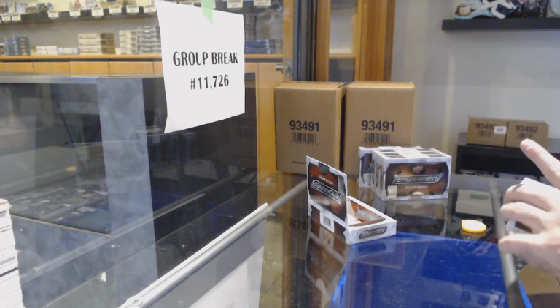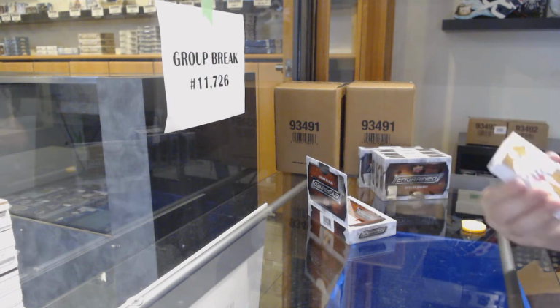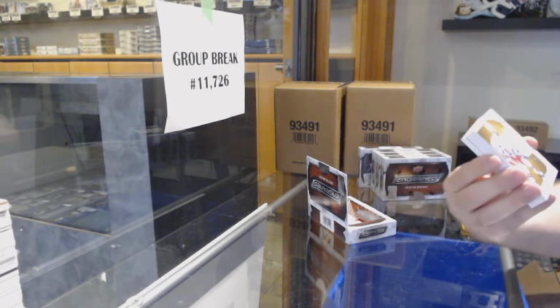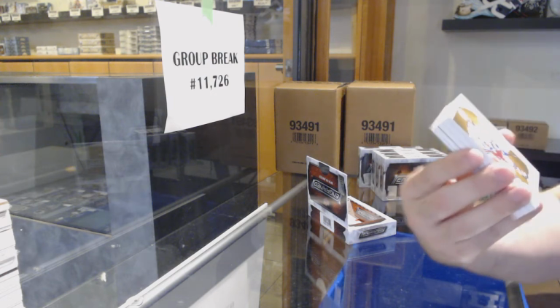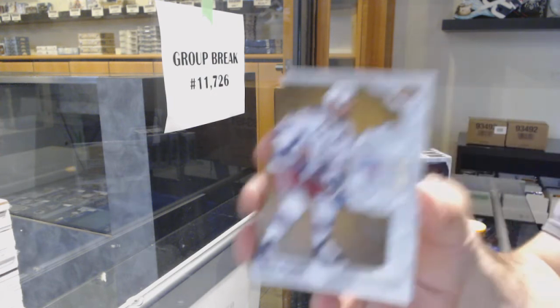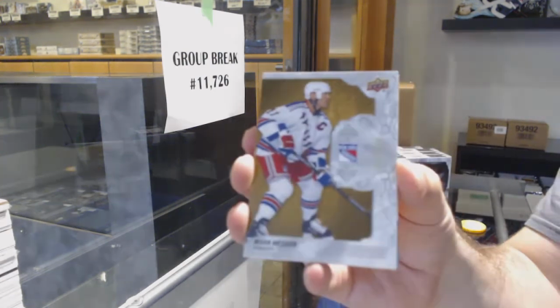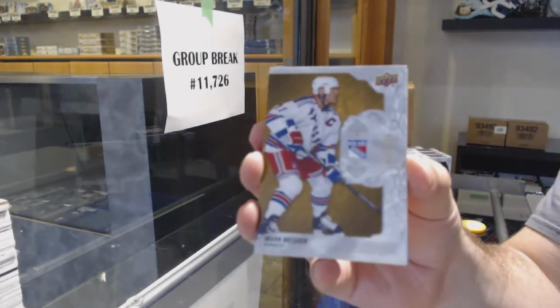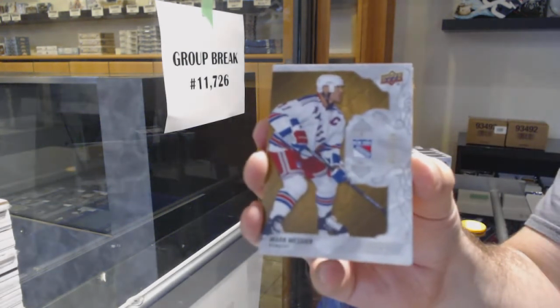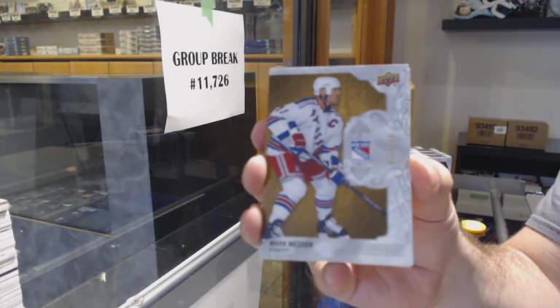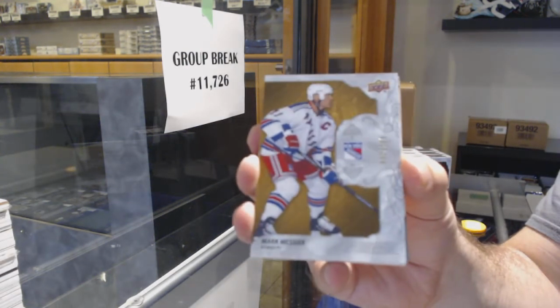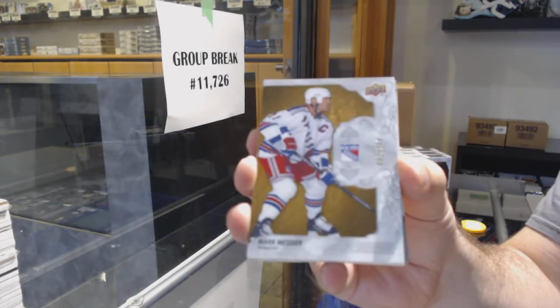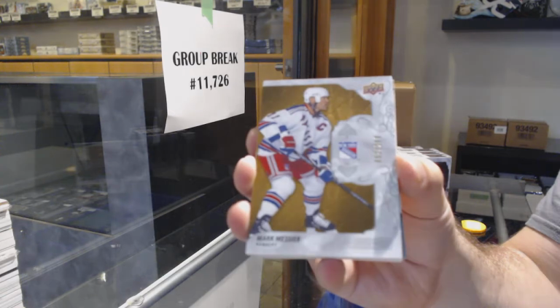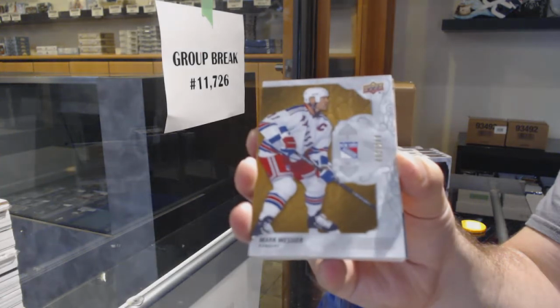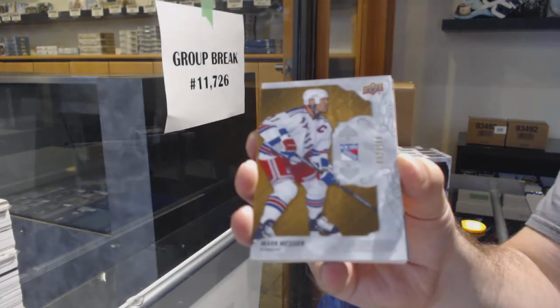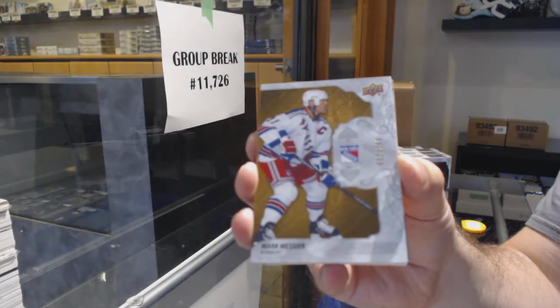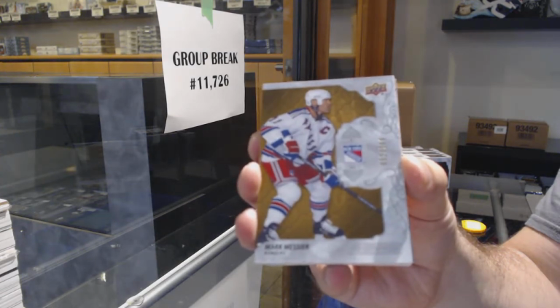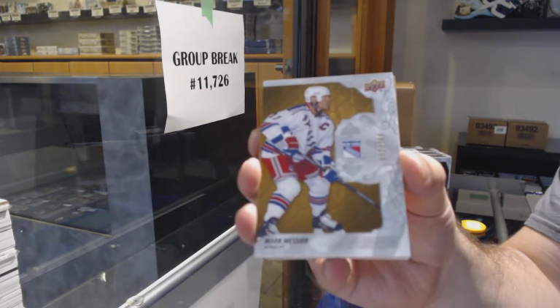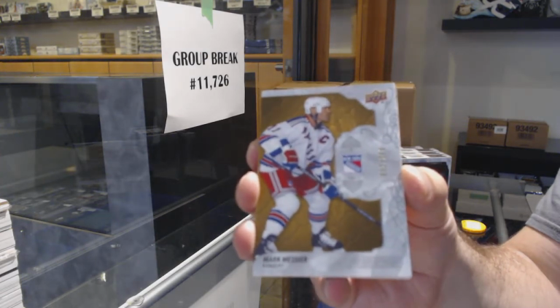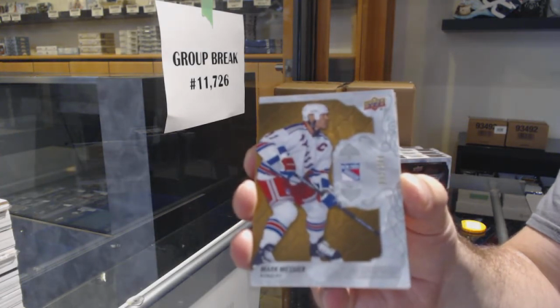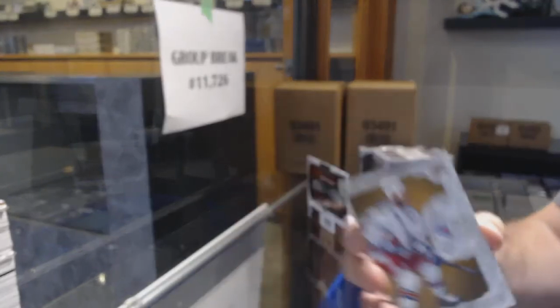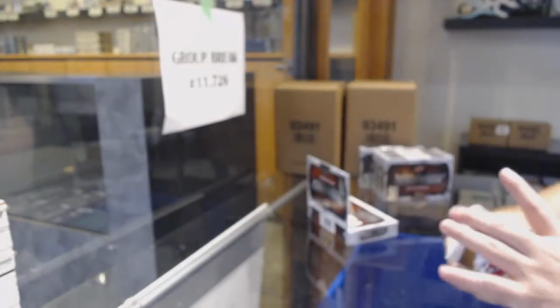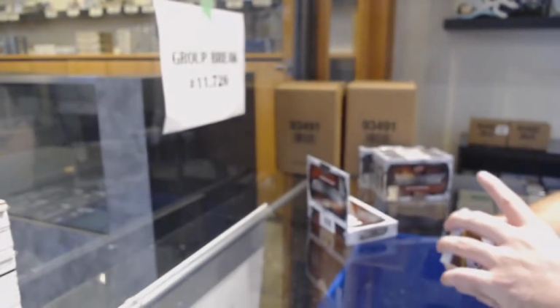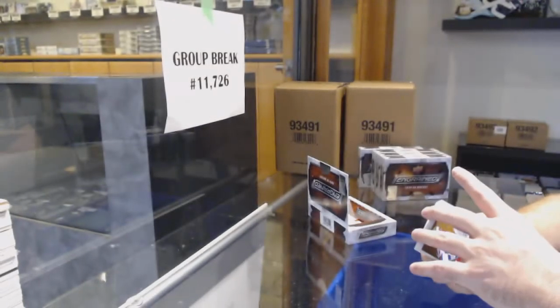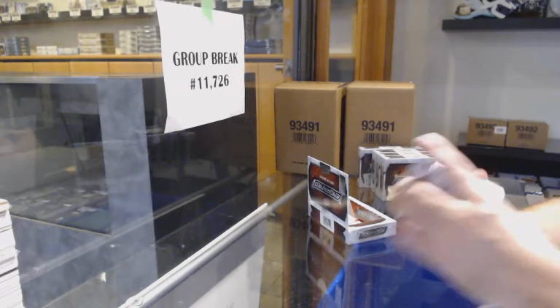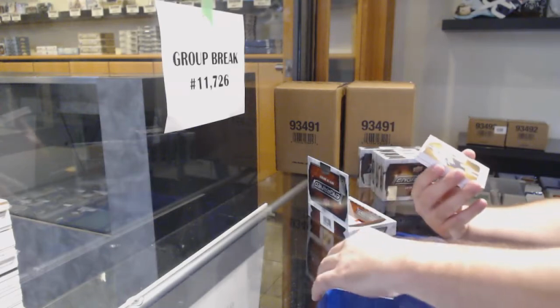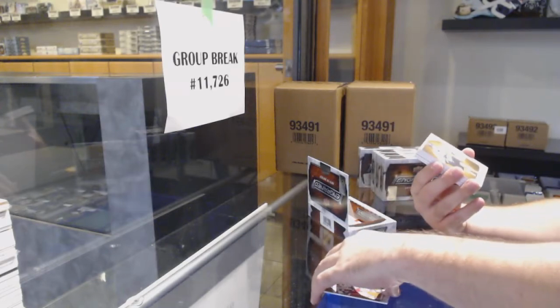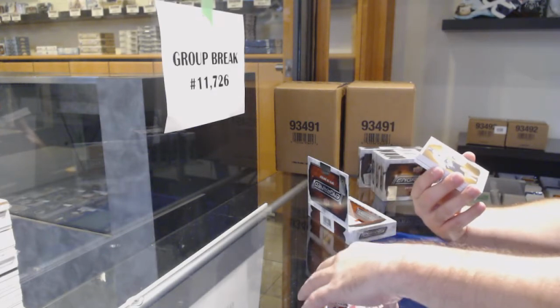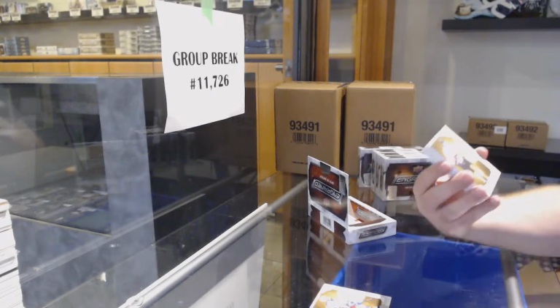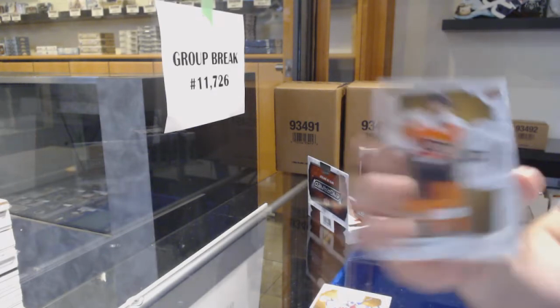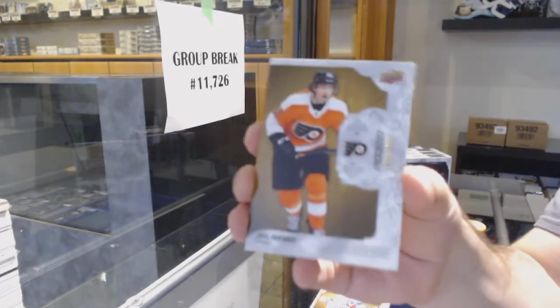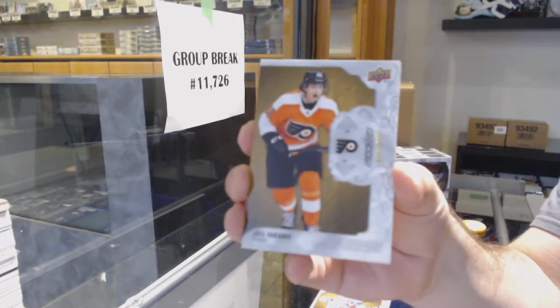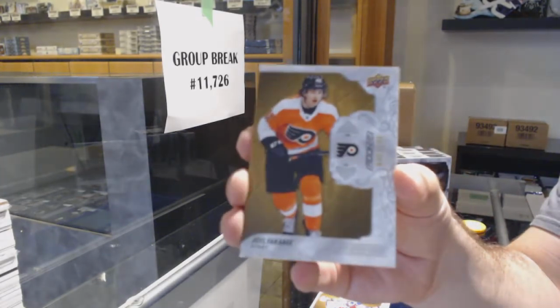We've got for the Rangers, Mark Messier. And 723 — that was the last one. I think you got the Gordy in there. 299 Faraby for the Flyers.